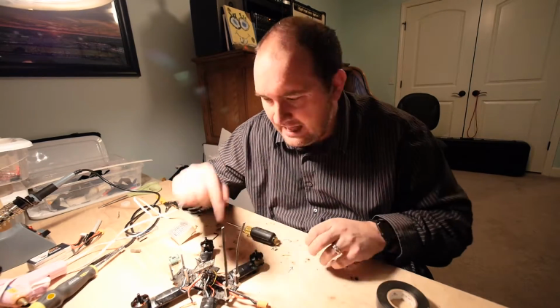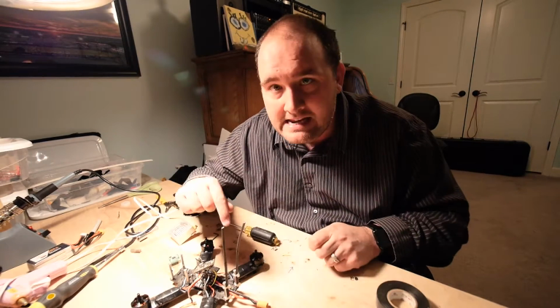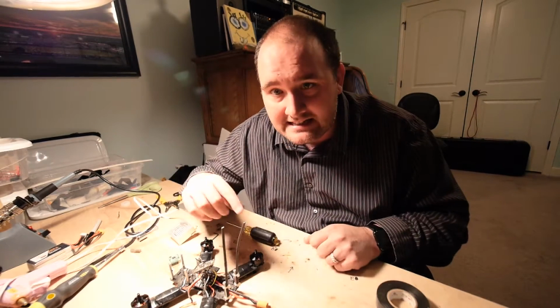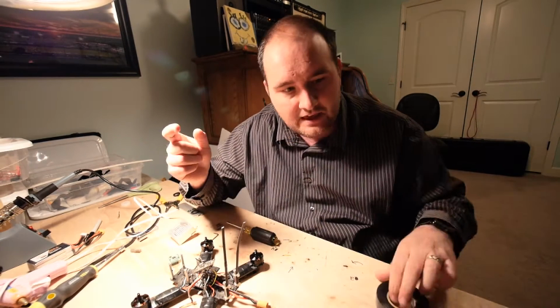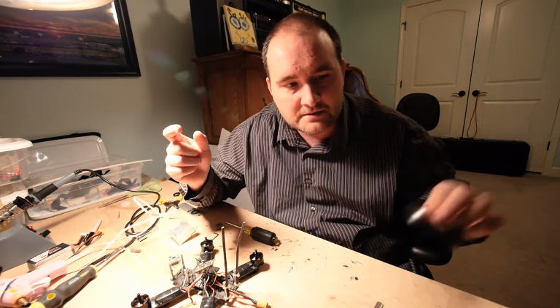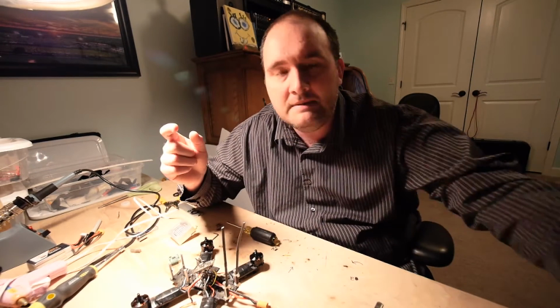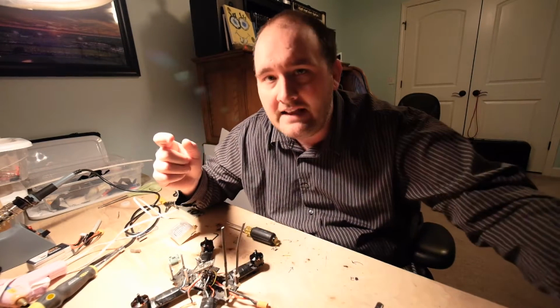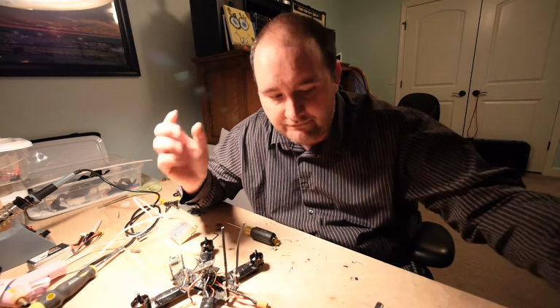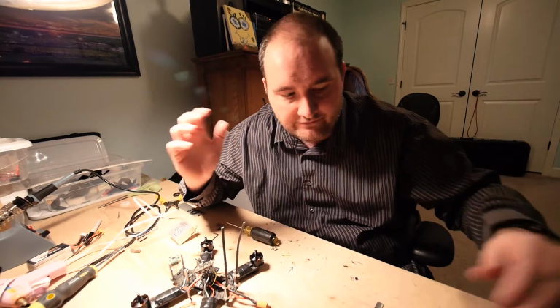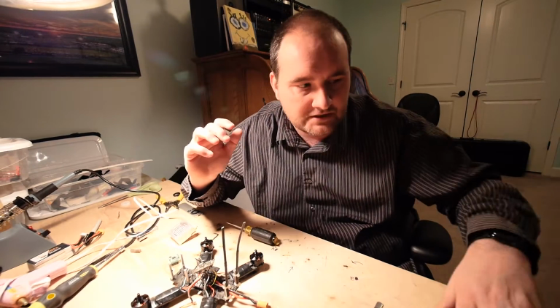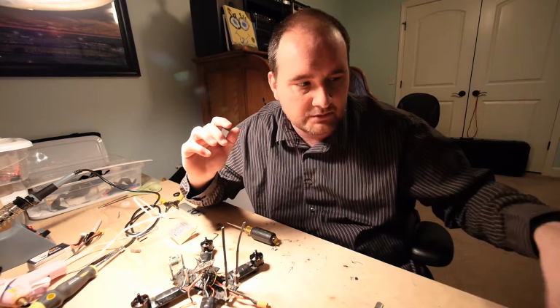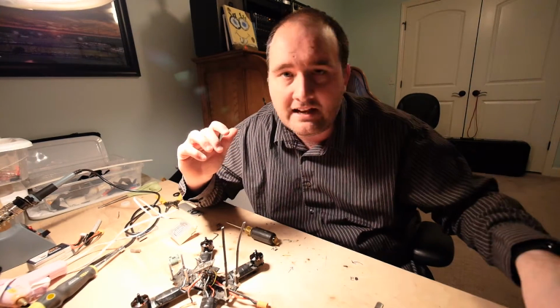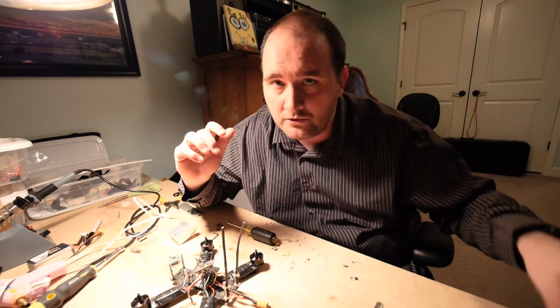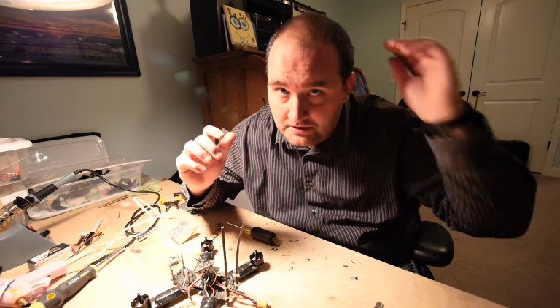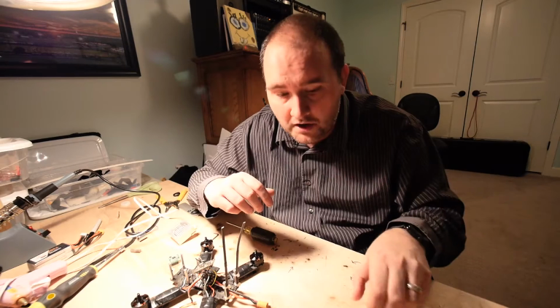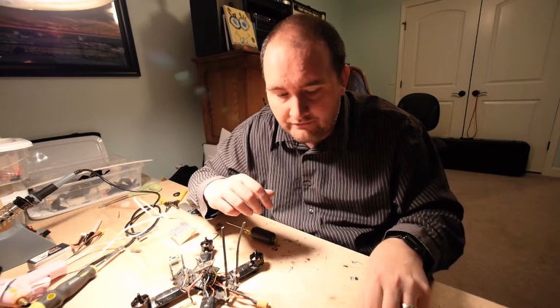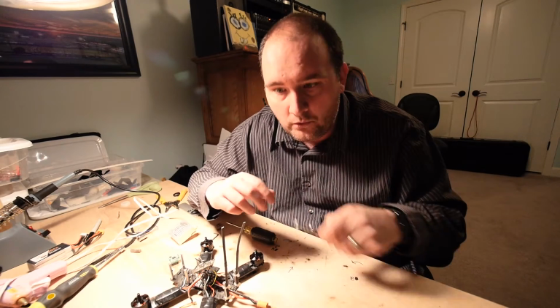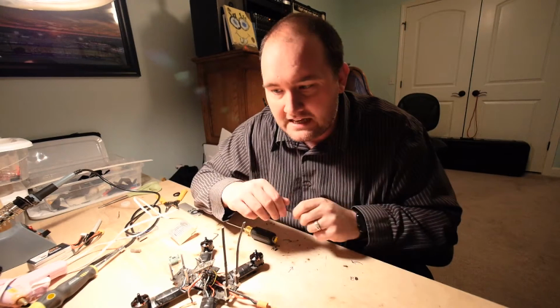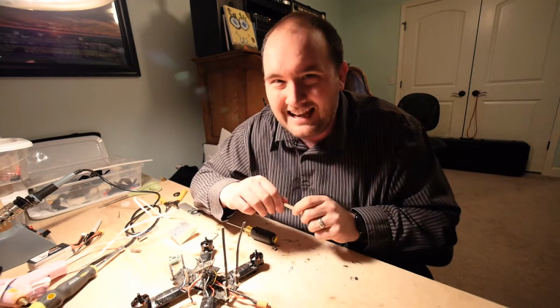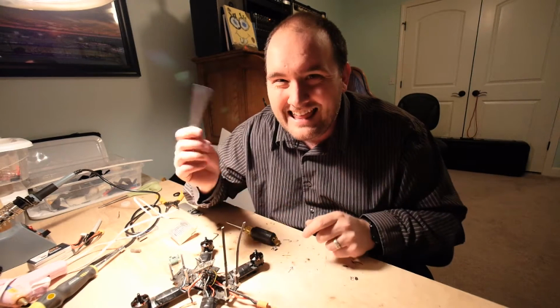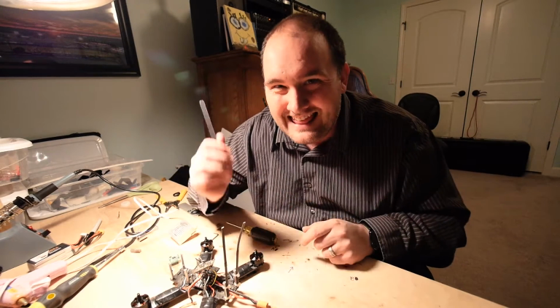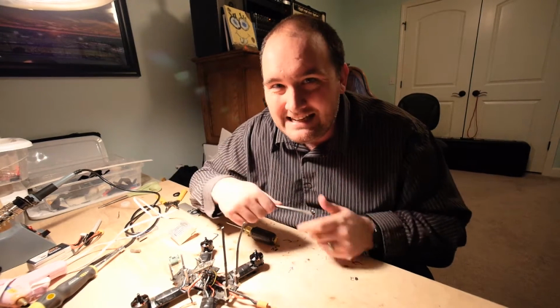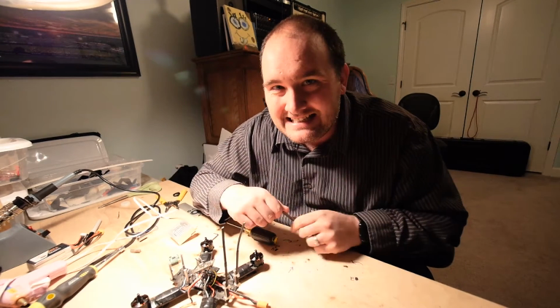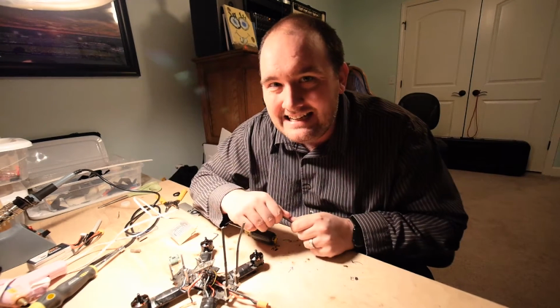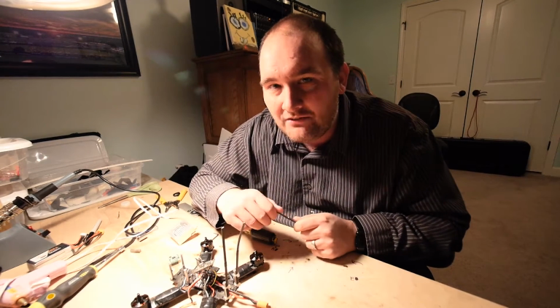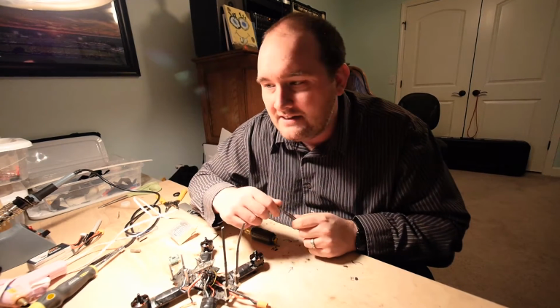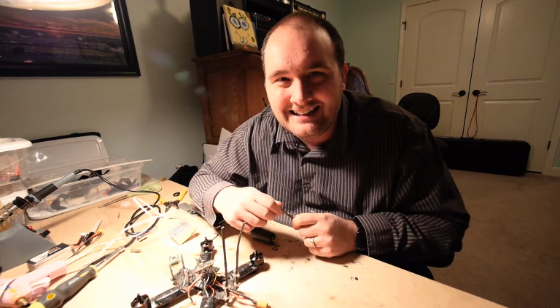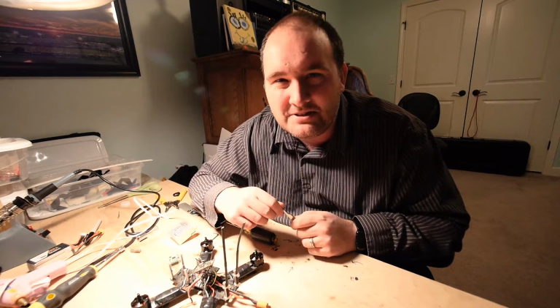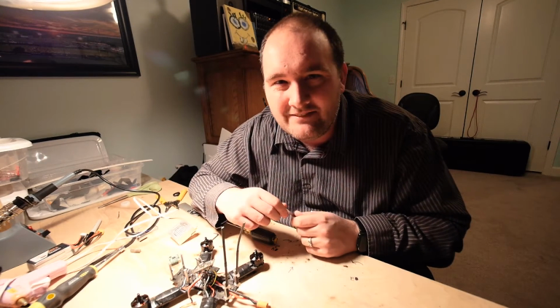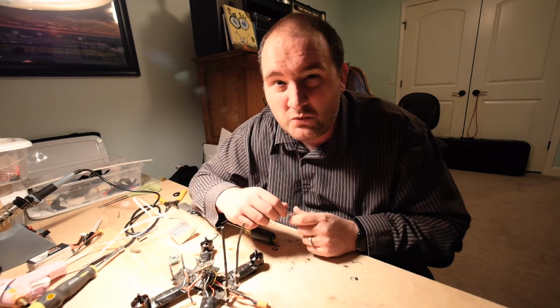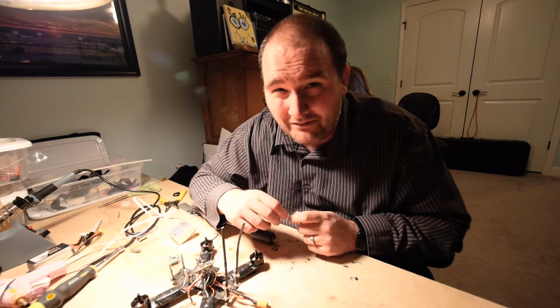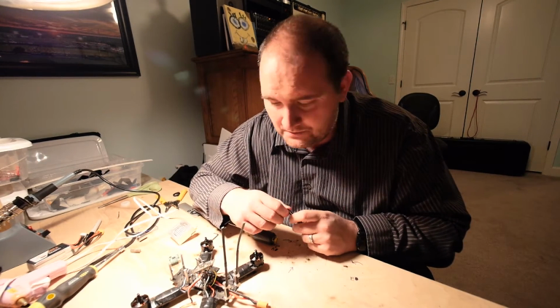I had a BEC that was supposed to be giving out five volts, and that's what the flight controller was supposed to run on — five volts — and that BEC all of a sudden decided that it was going to give out 12 volts.